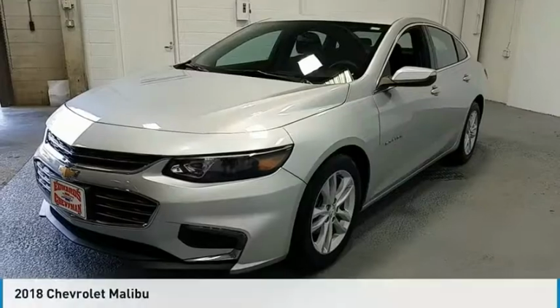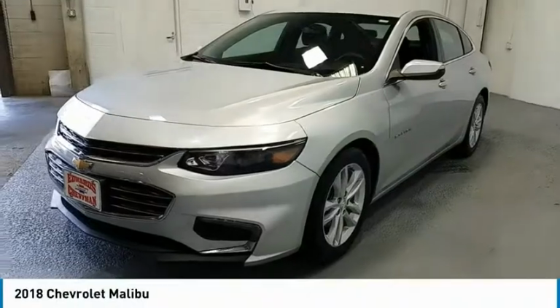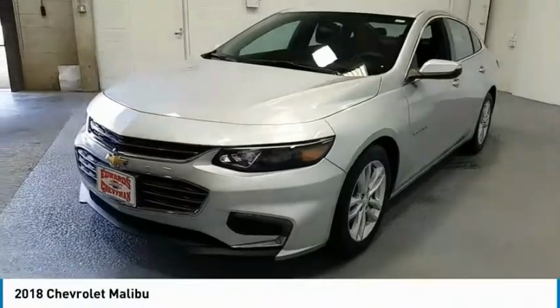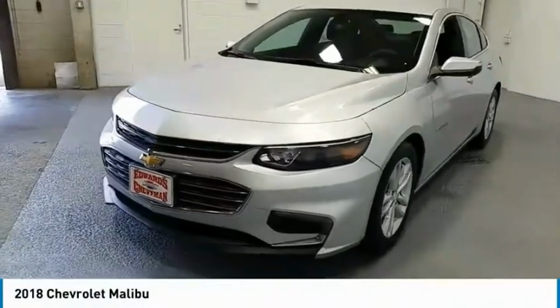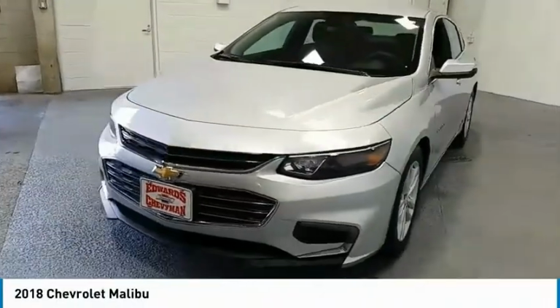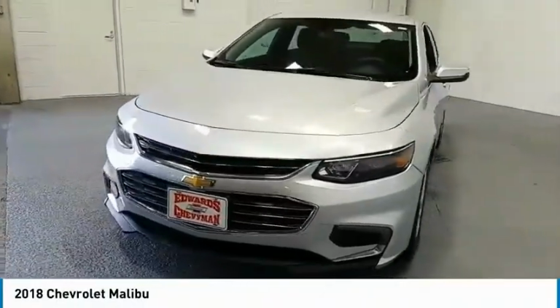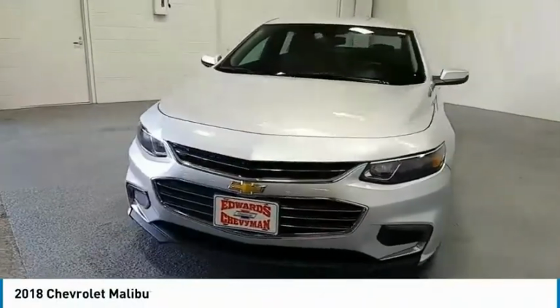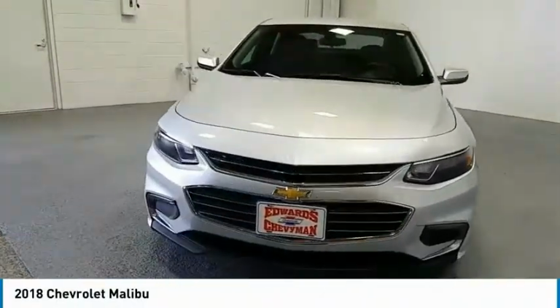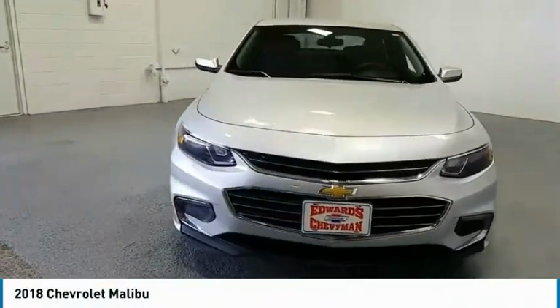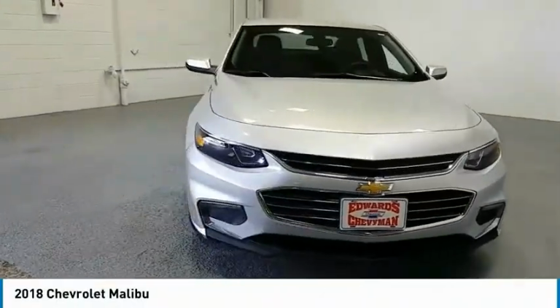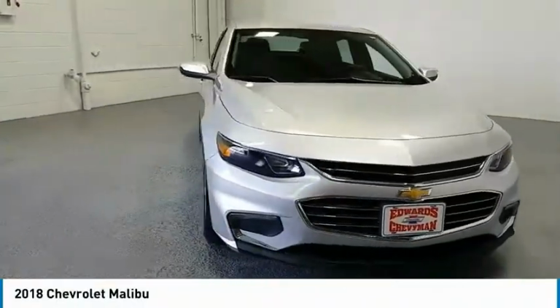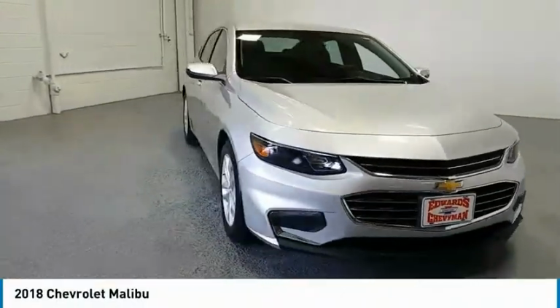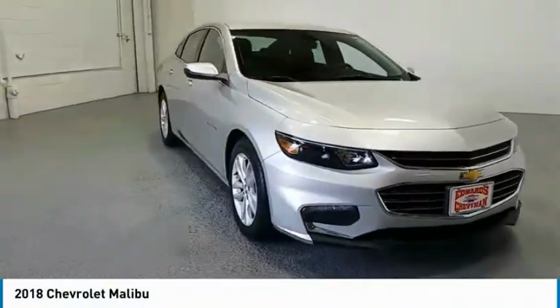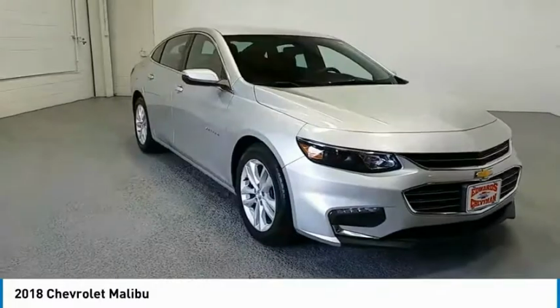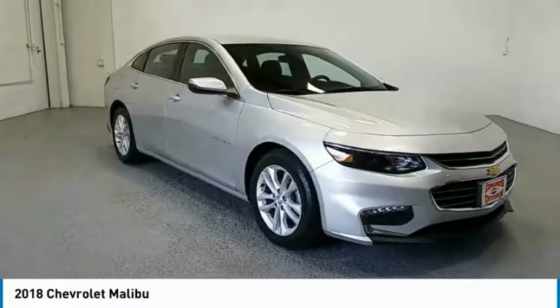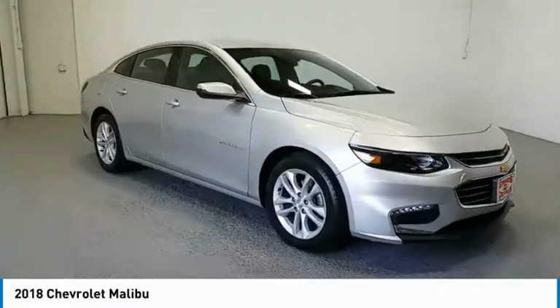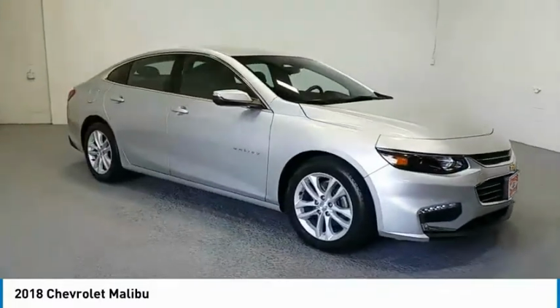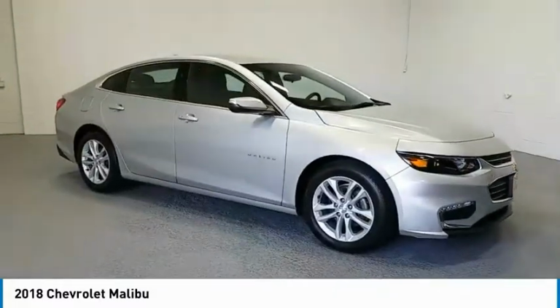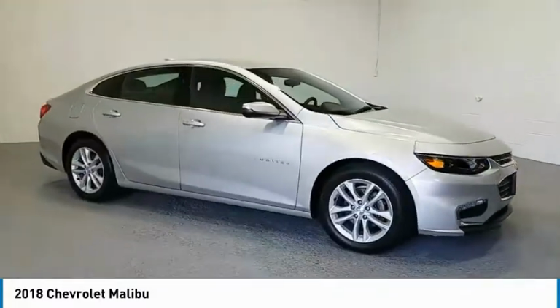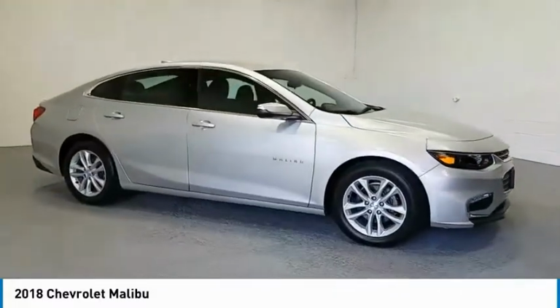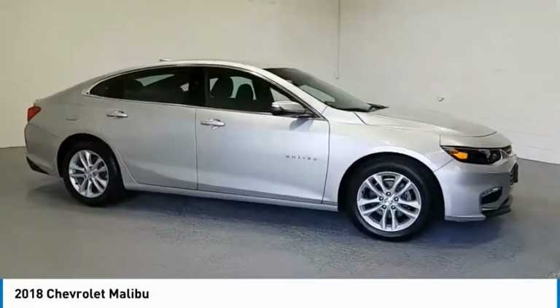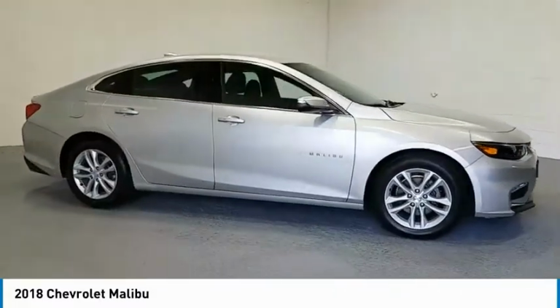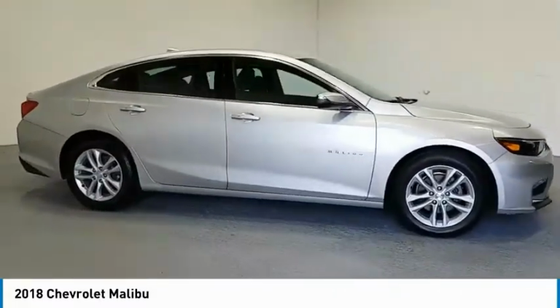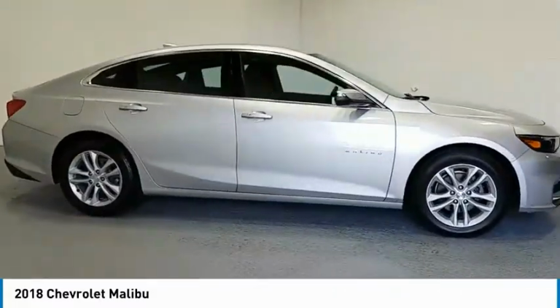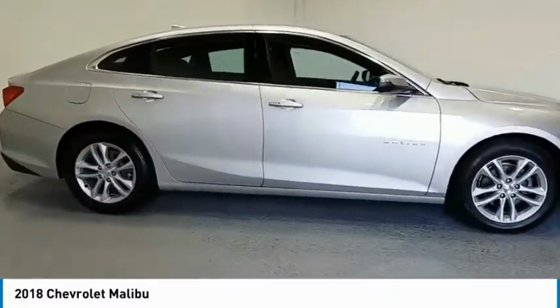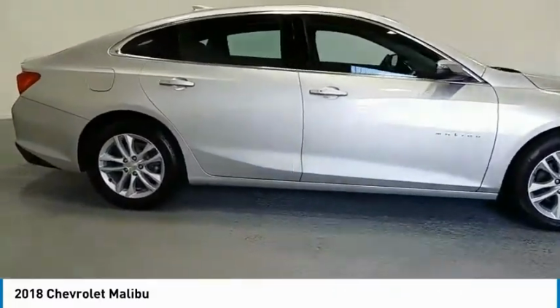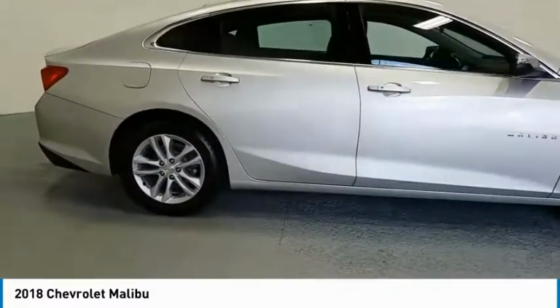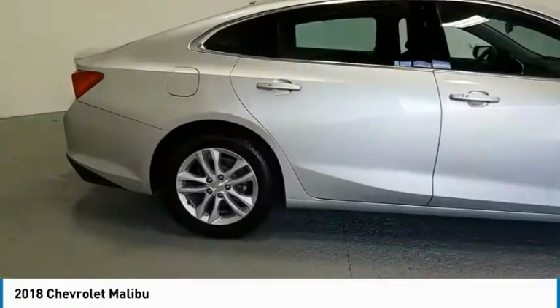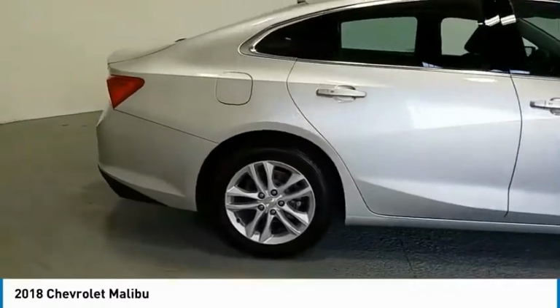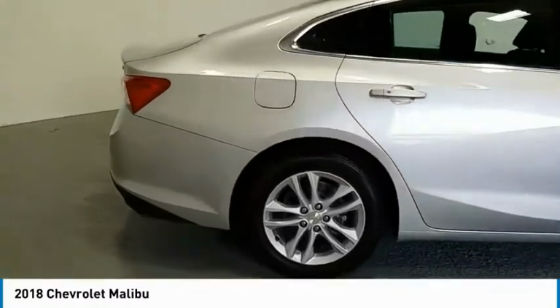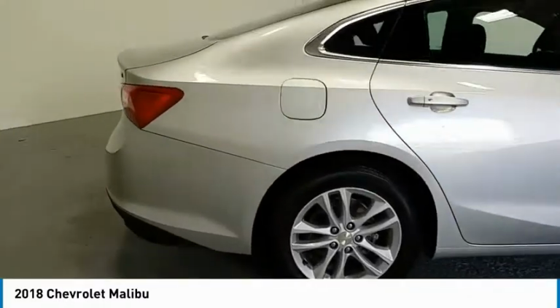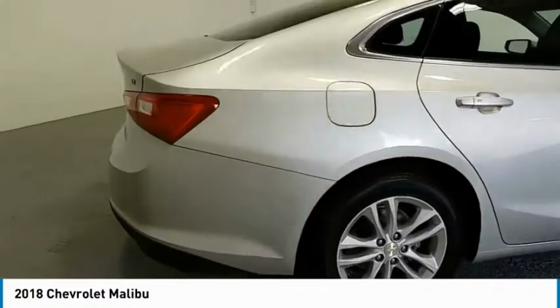Stop by and take a look at the 2018 Malibu. A combination of performance and fuel economy, the Malibu is a great commuting car. Here are some of this vehicle's great options.